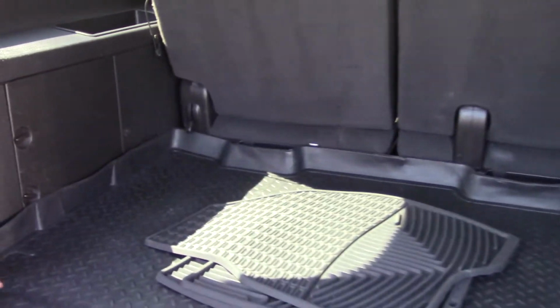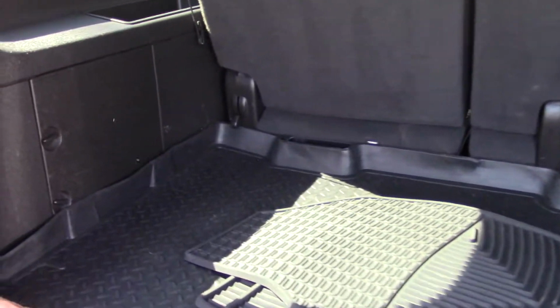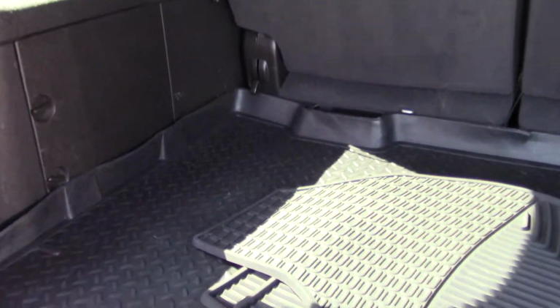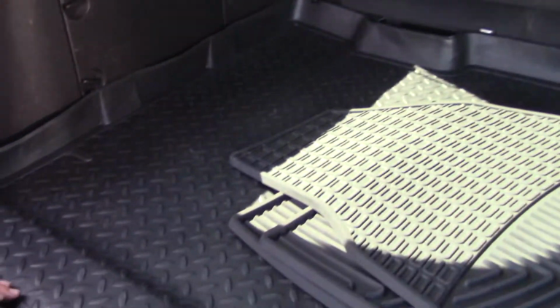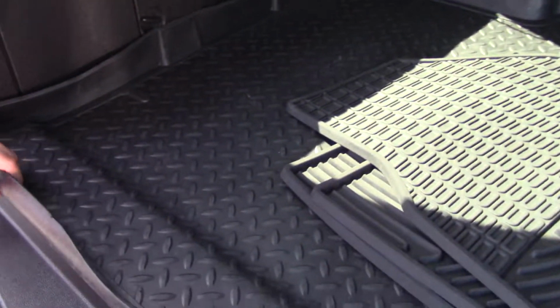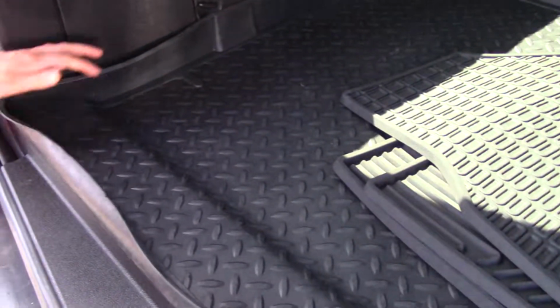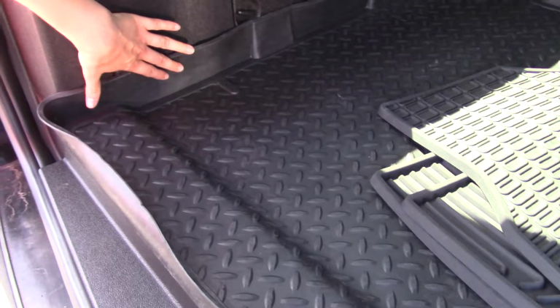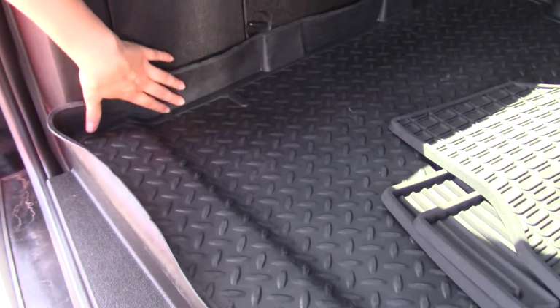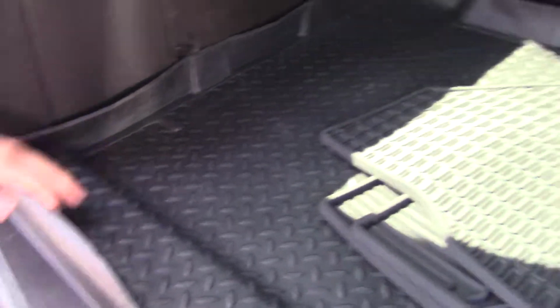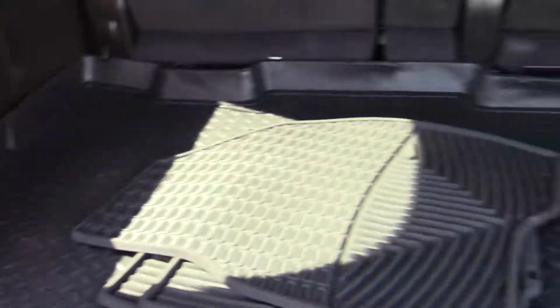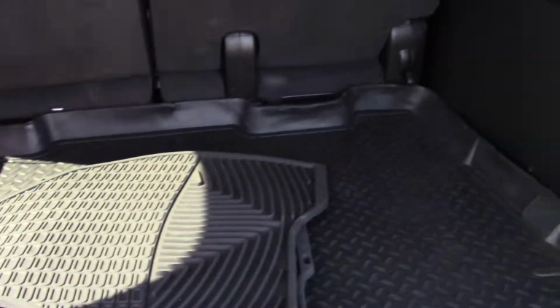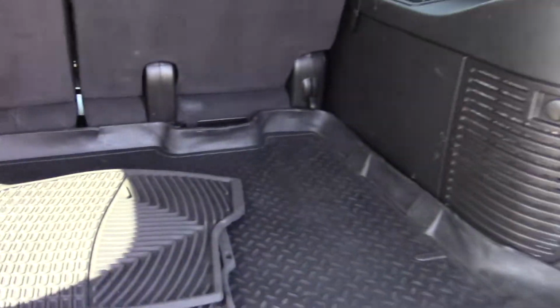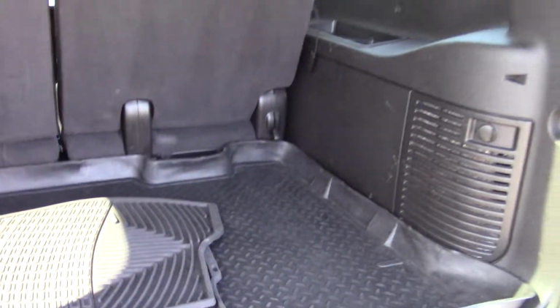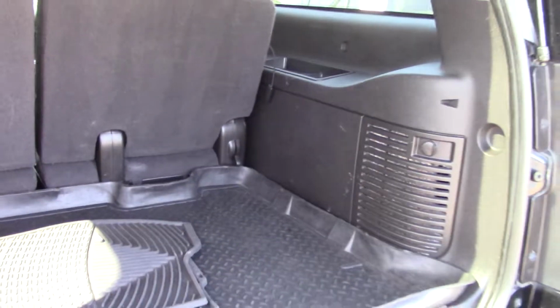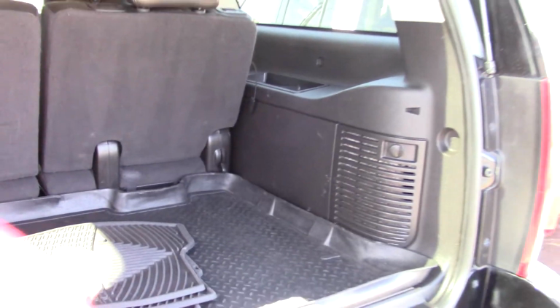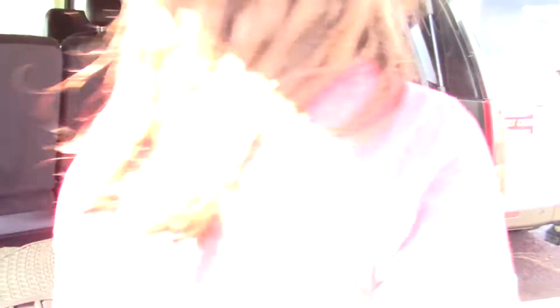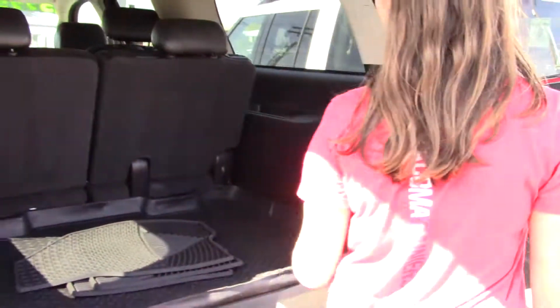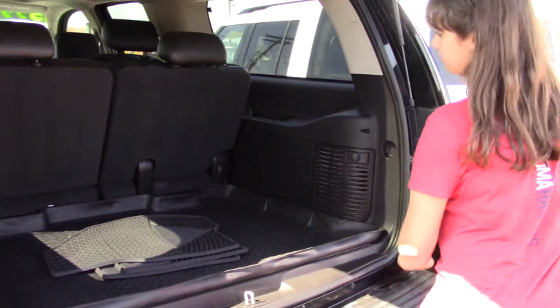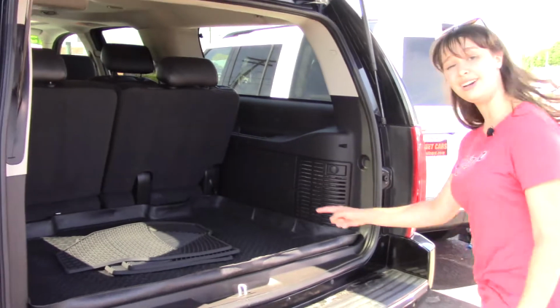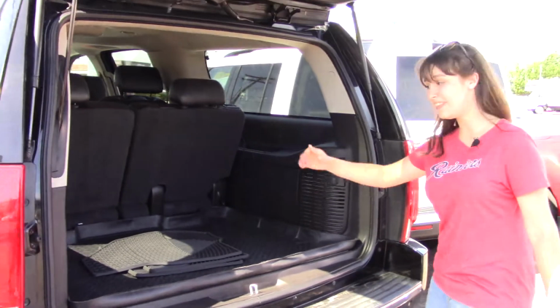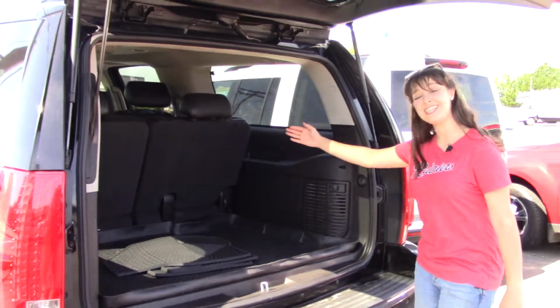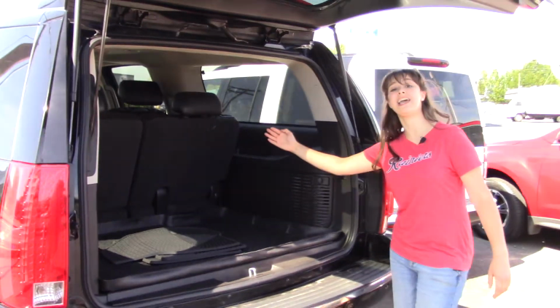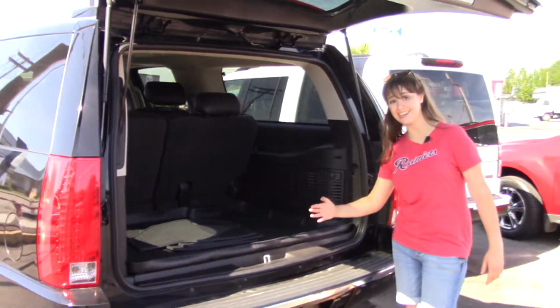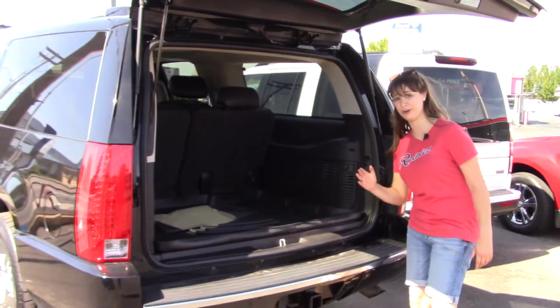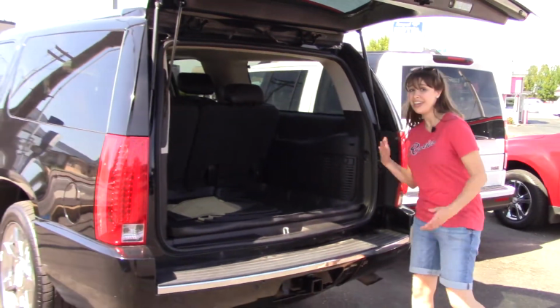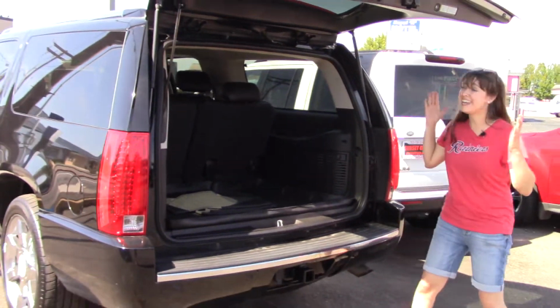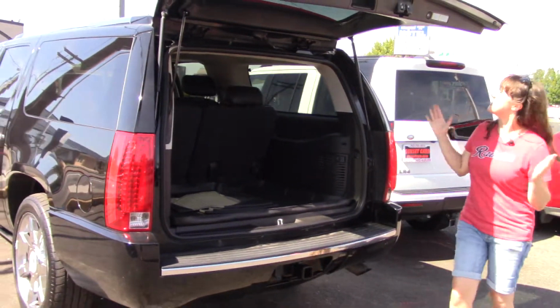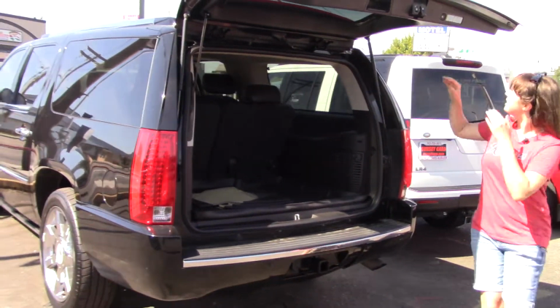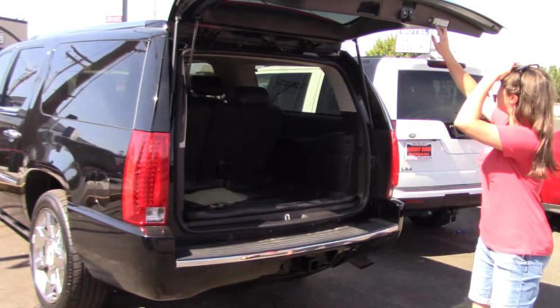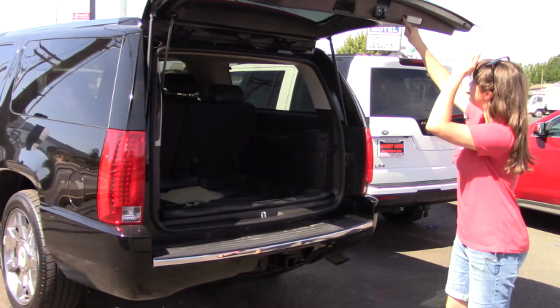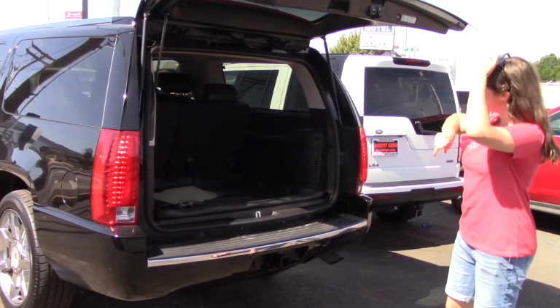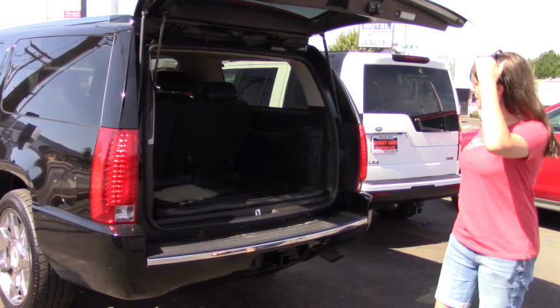This has a nice husky liner in it, which is really deep, so if anything does happen to spill back here, super easy cleanup — nothing will ever touch your carpet. And also, this is behind the third row, so it has that much storage space. It's amazing.